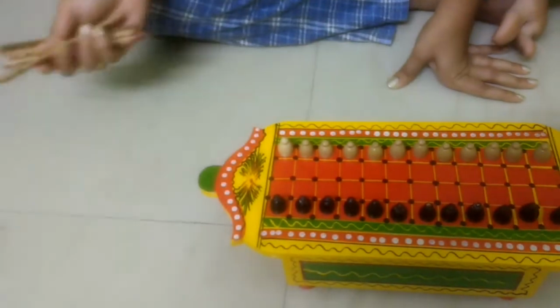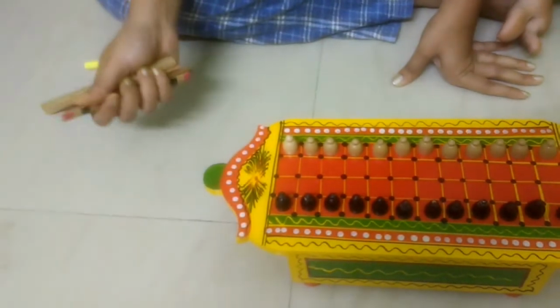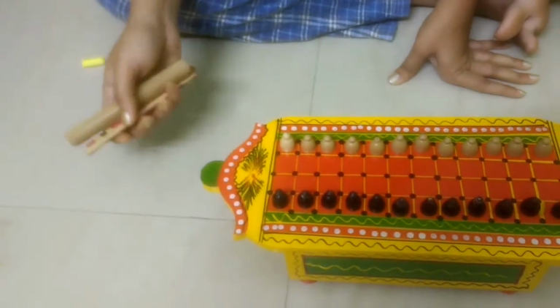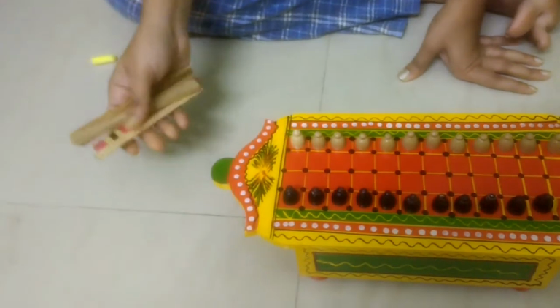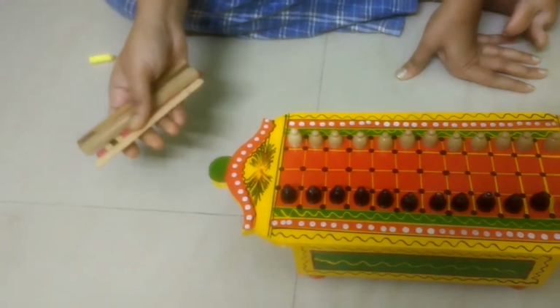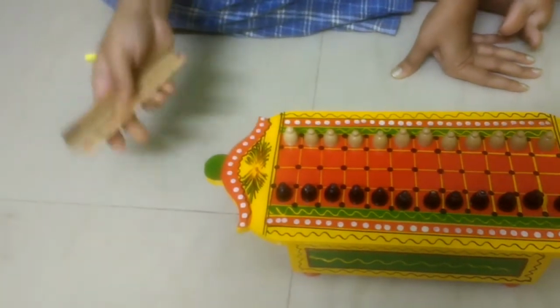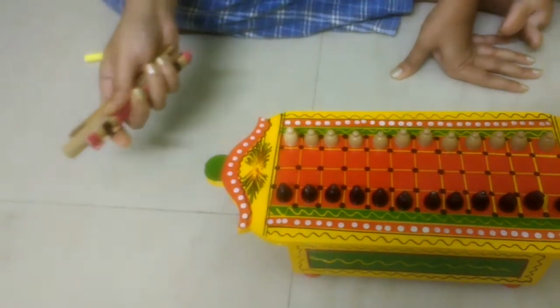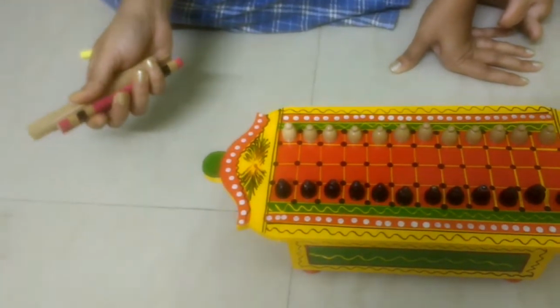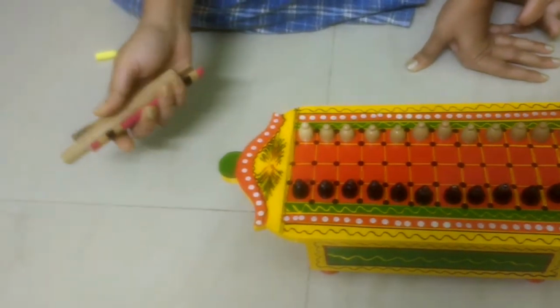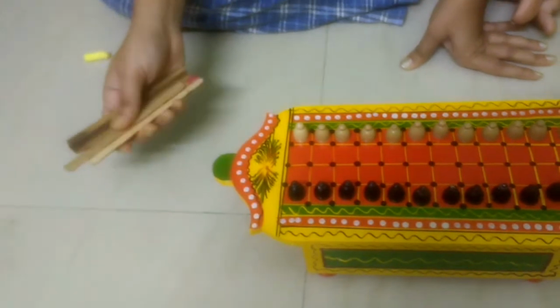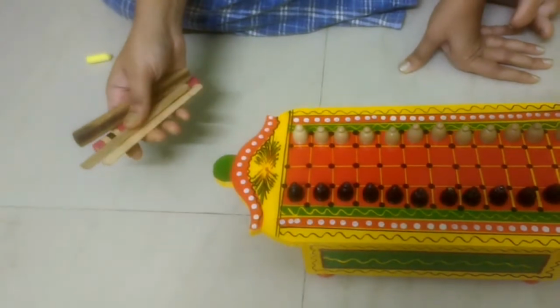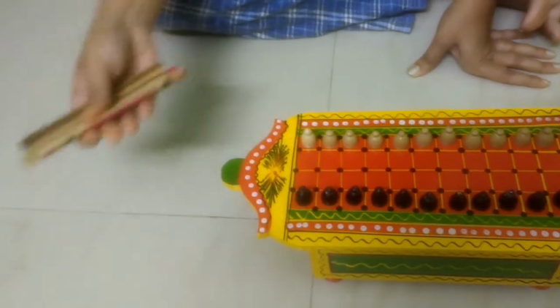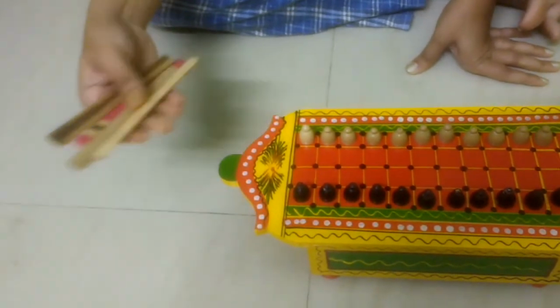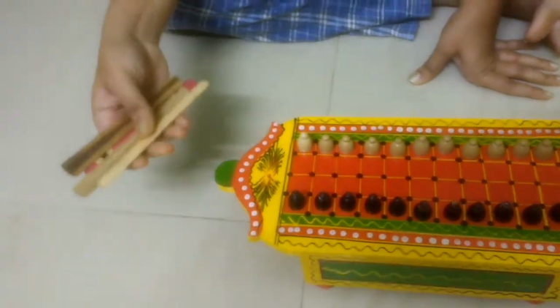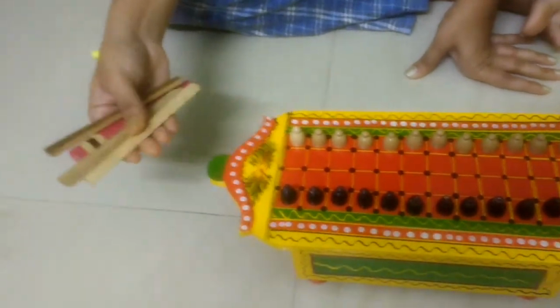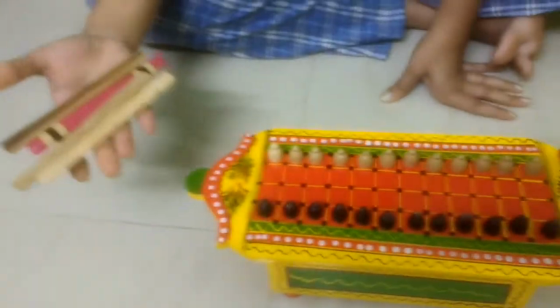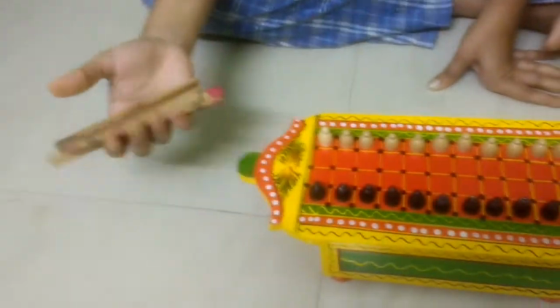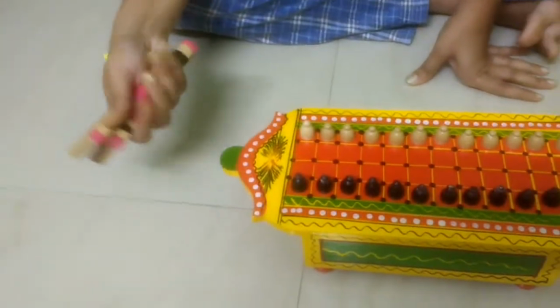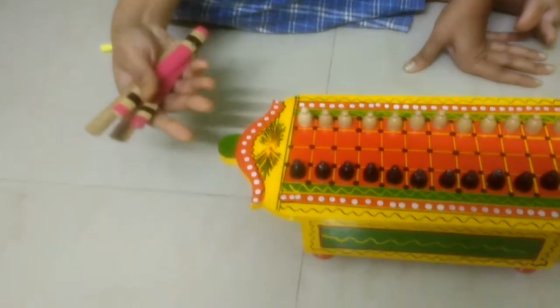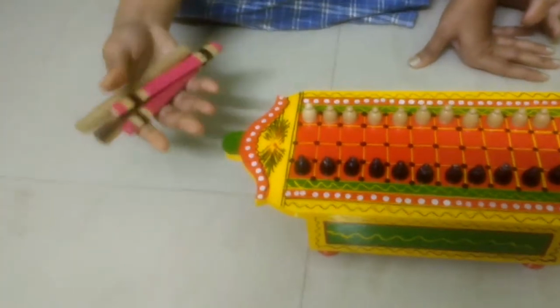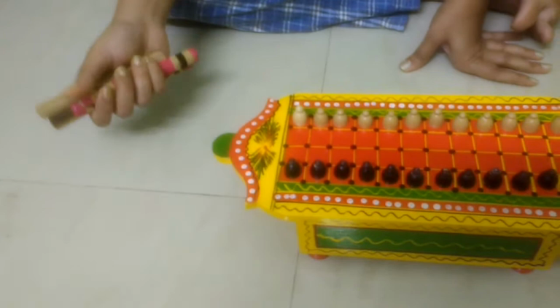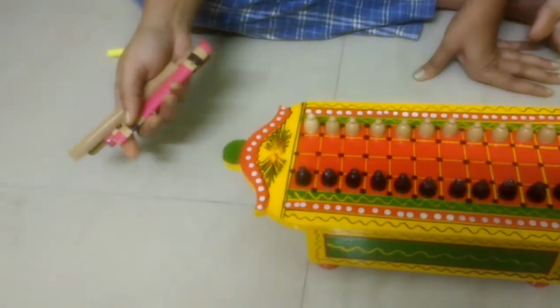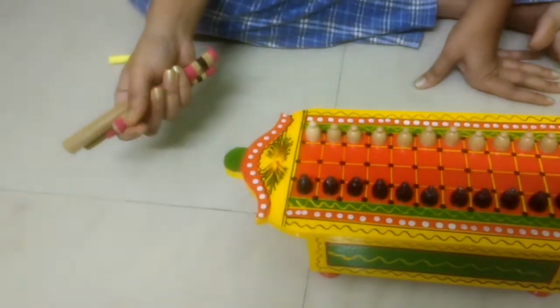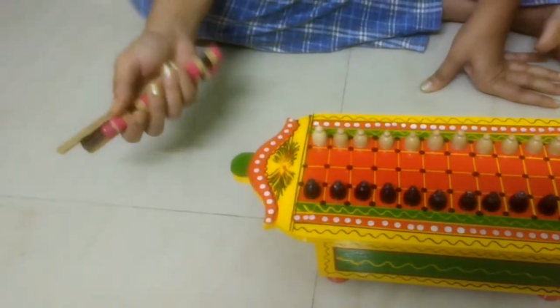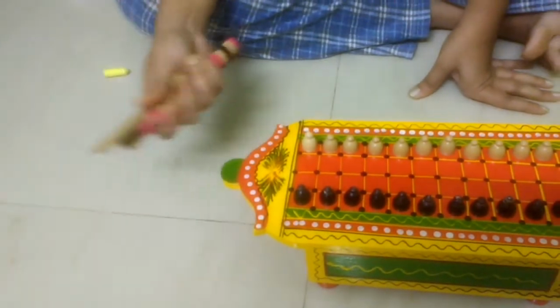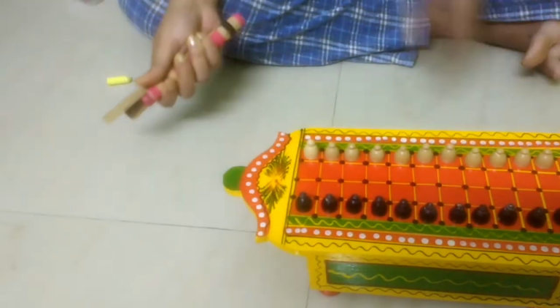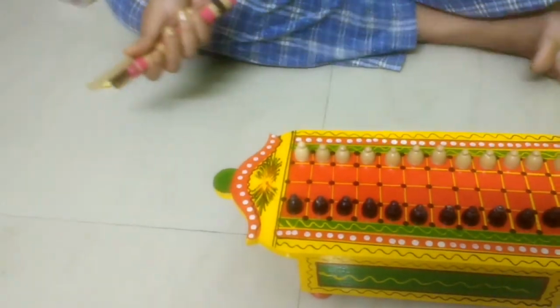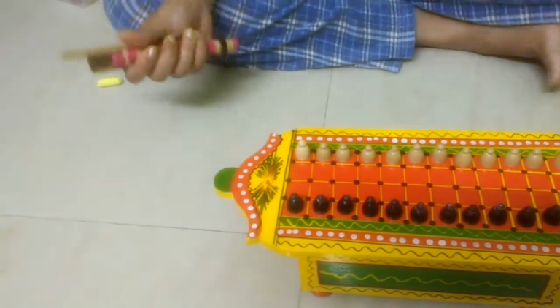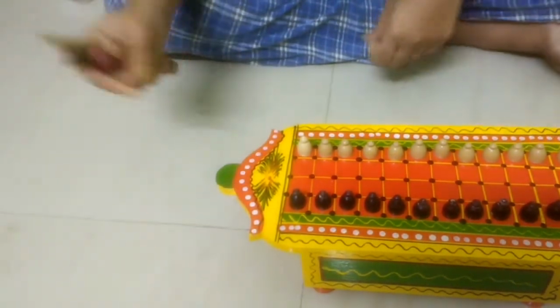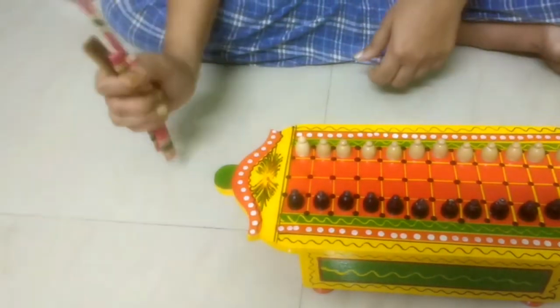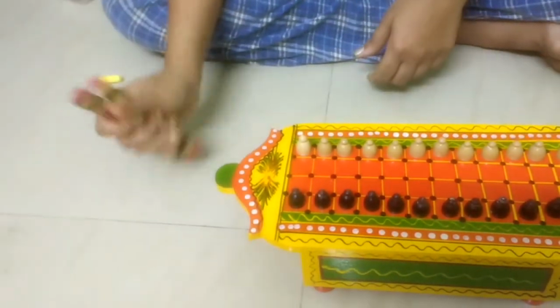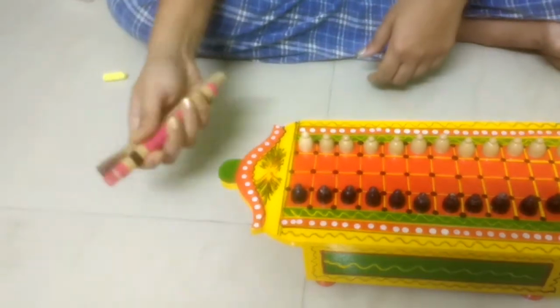Just as we have dice in the game of Ludo or similar games, in the Tabool Forey game these sticks serve as the dice. When the dice strikes six, we can start the game.